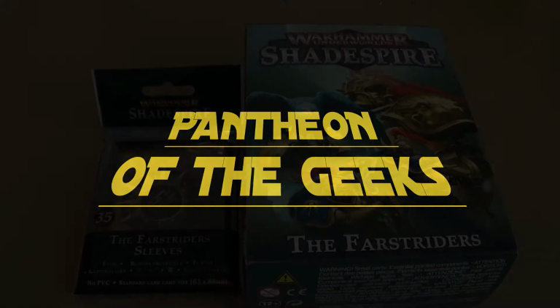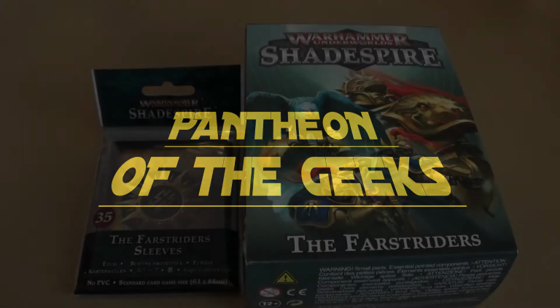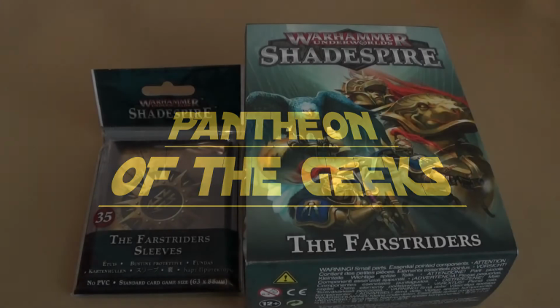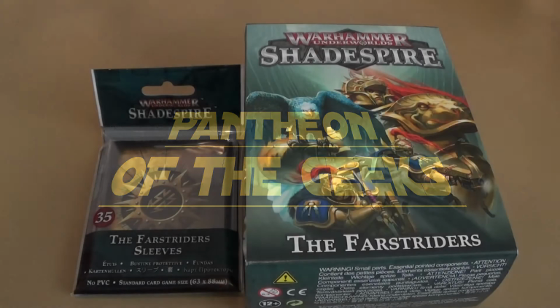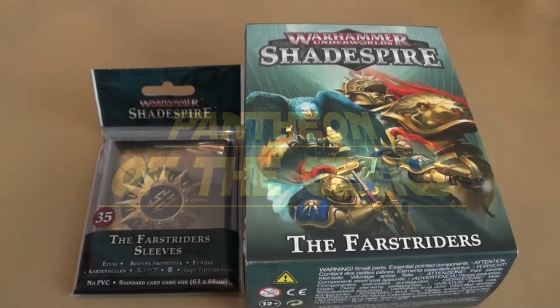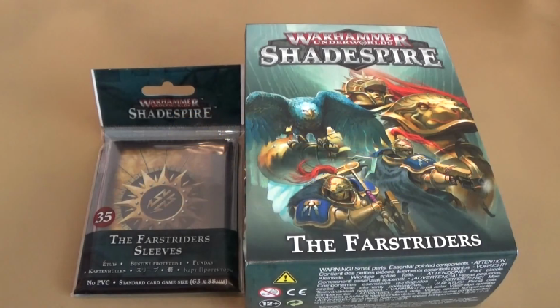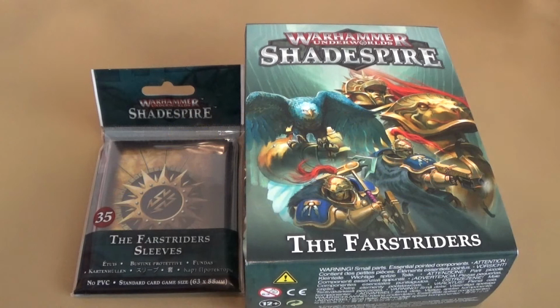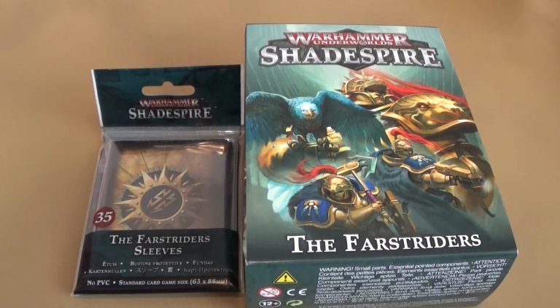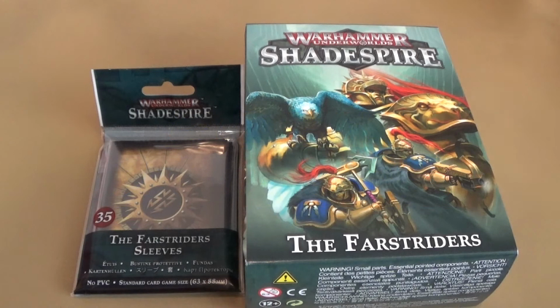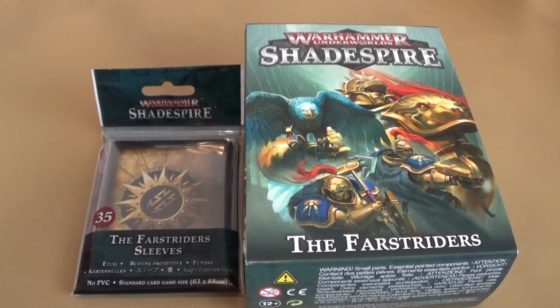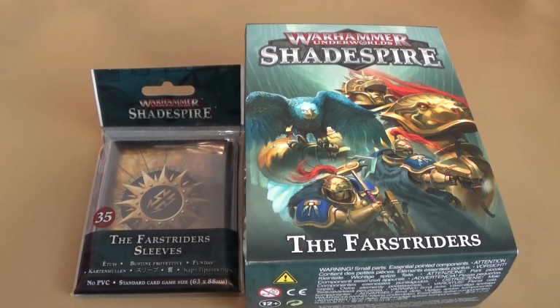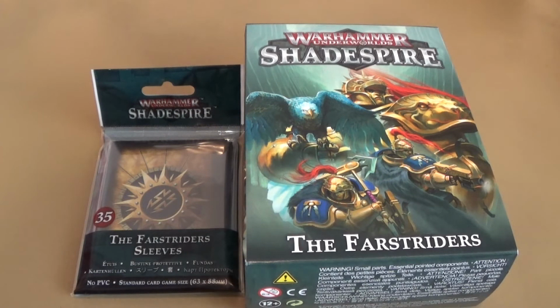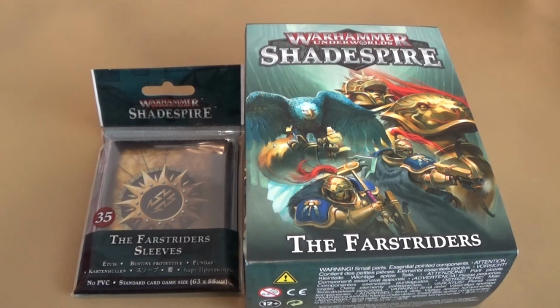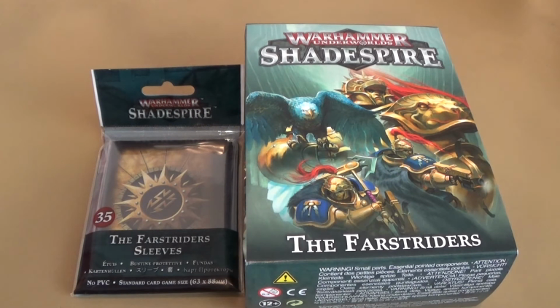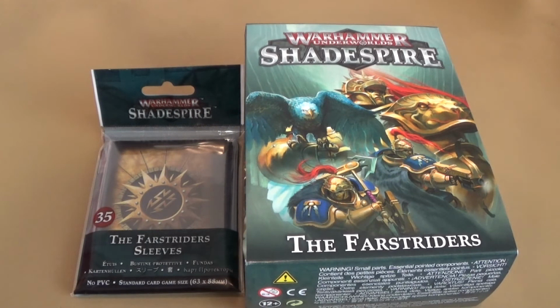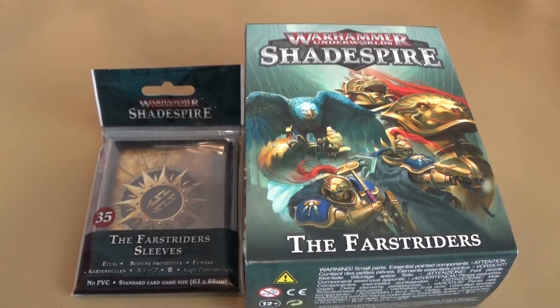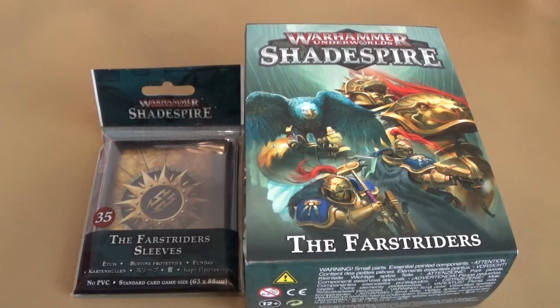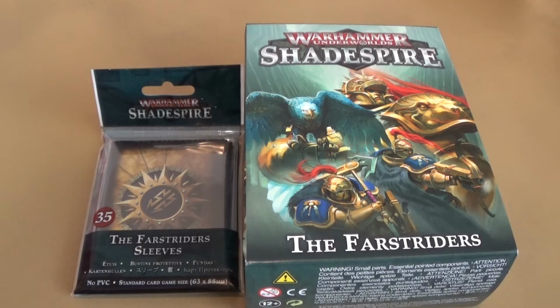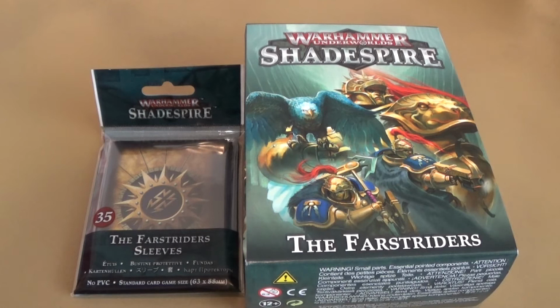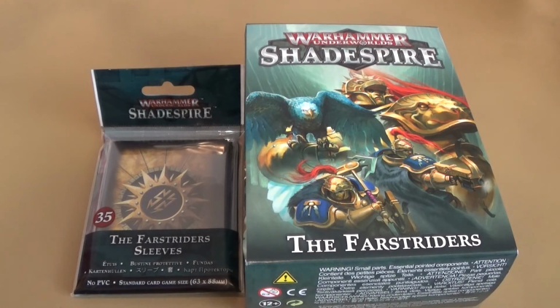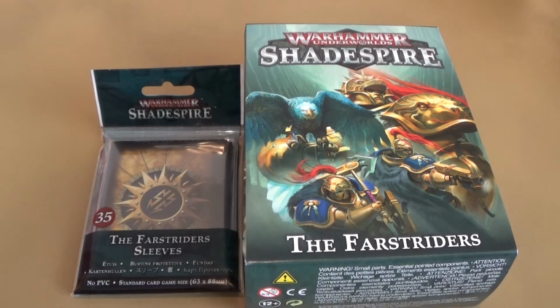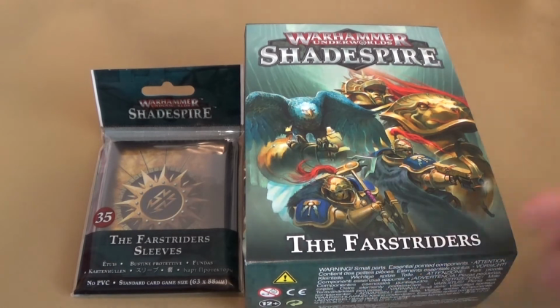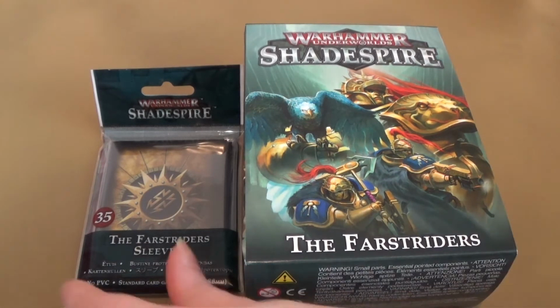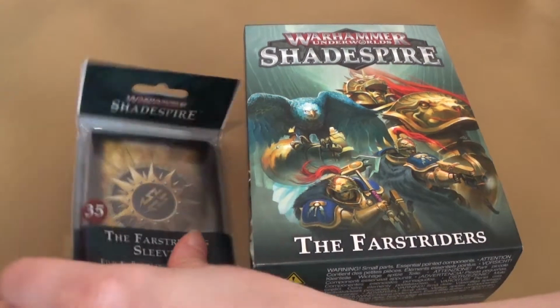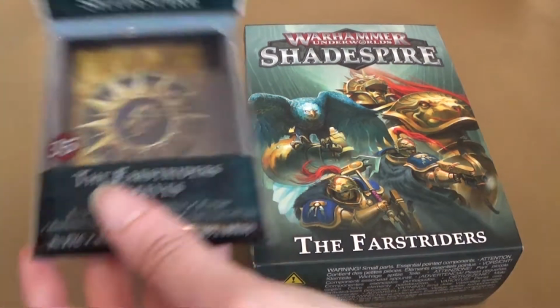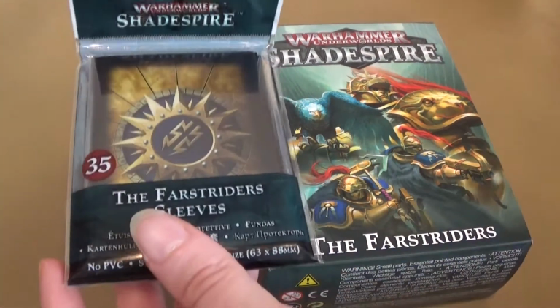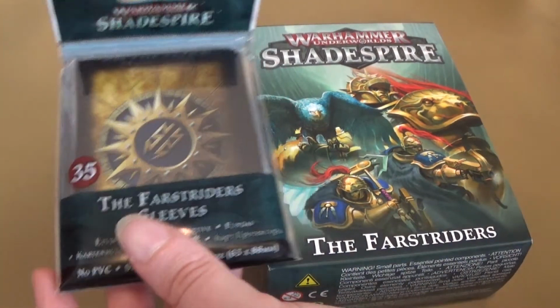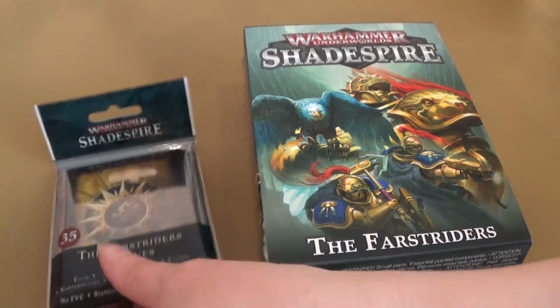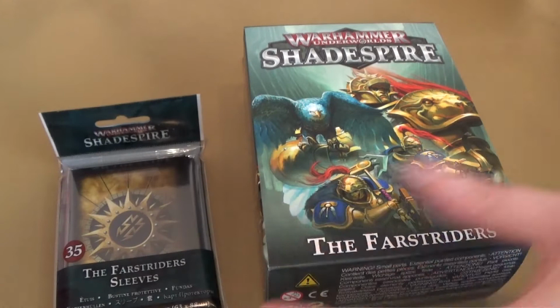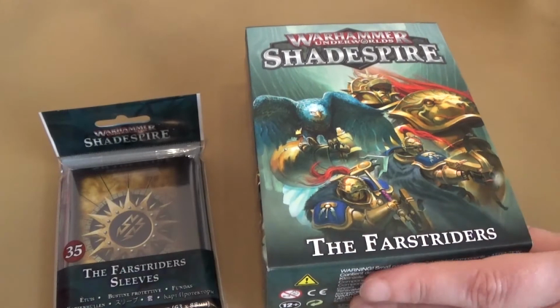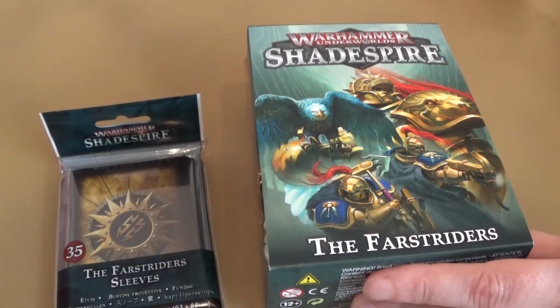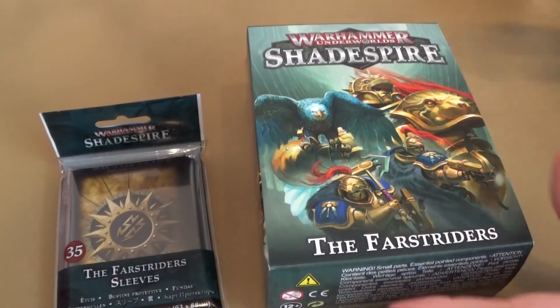Hello and welcome to Pantheon with the Geeks. You join us for an unboxing of Warhammer Underworld's Shadespire. These are the Farstriders, the Stormcasts. I've got the card backs for those, and these are the dudes.